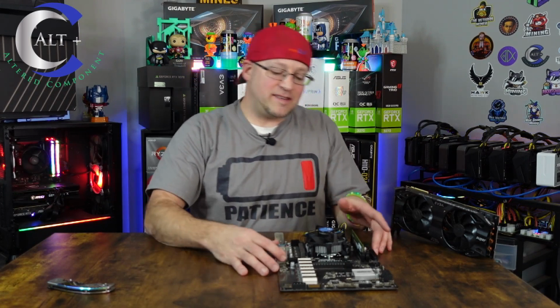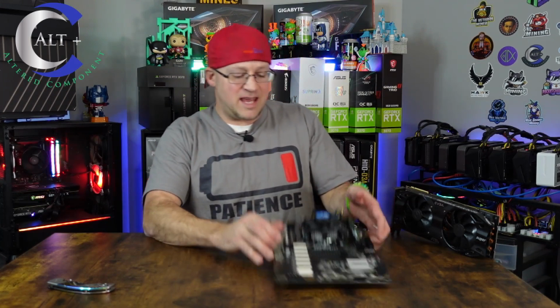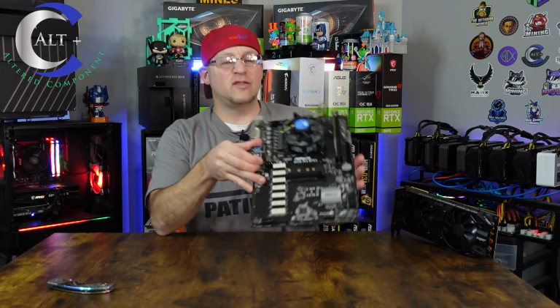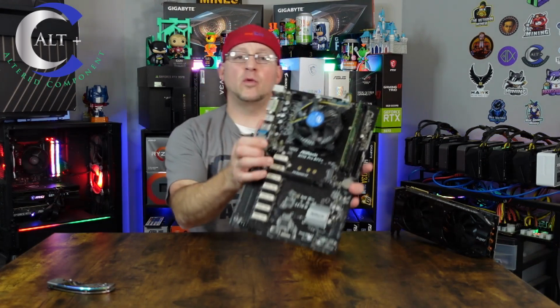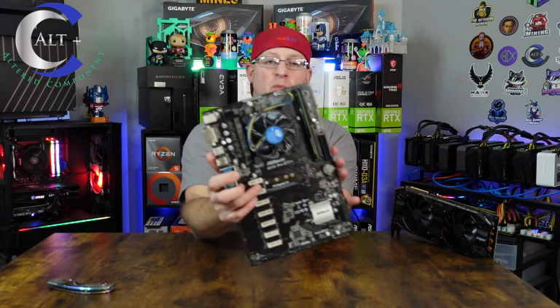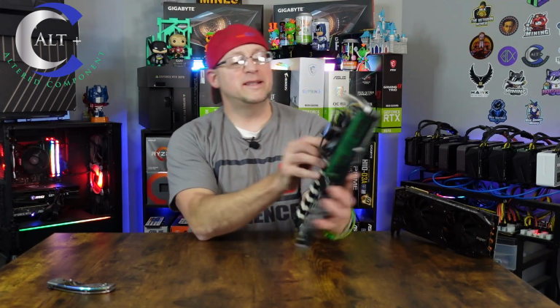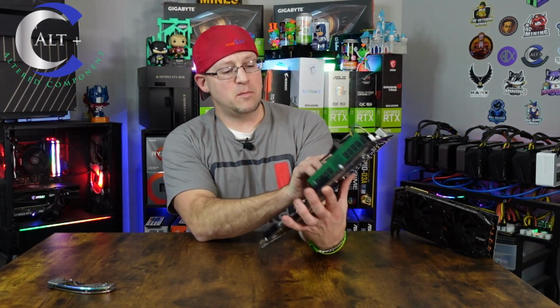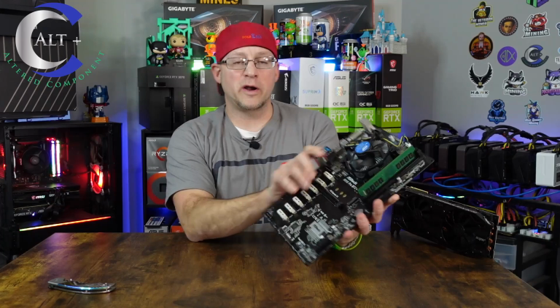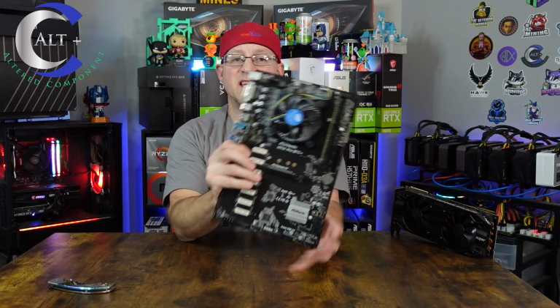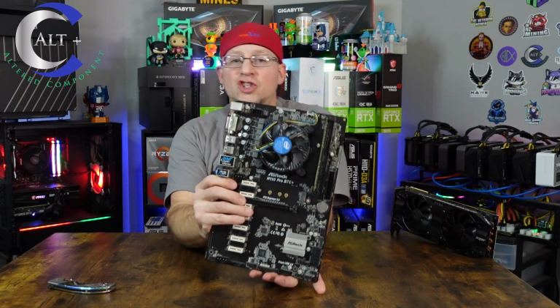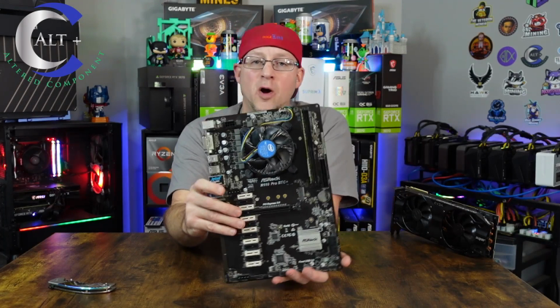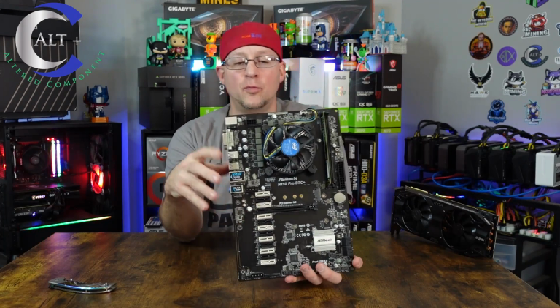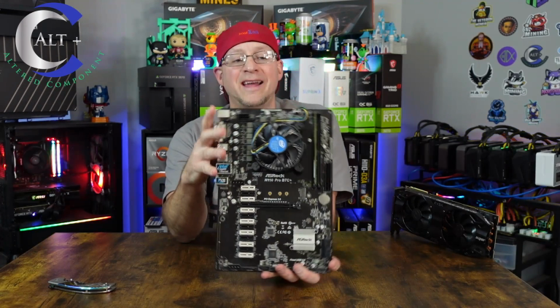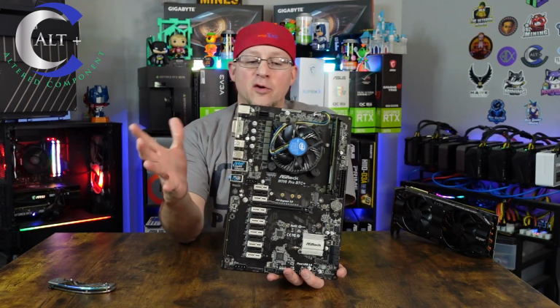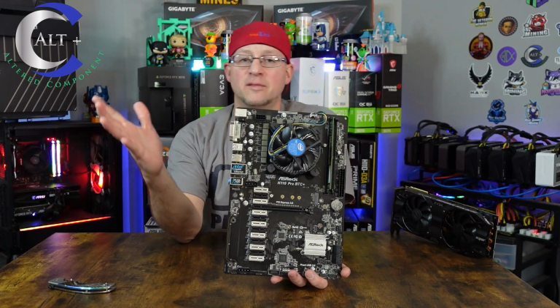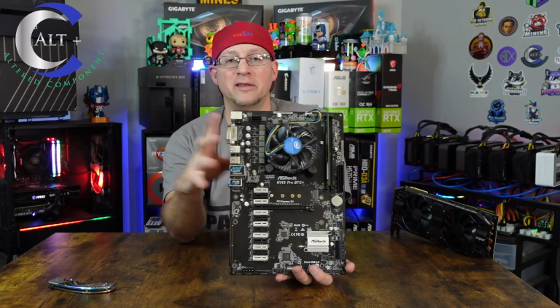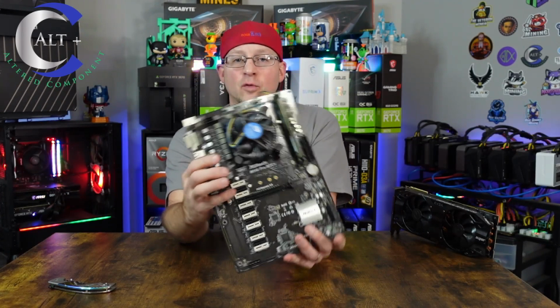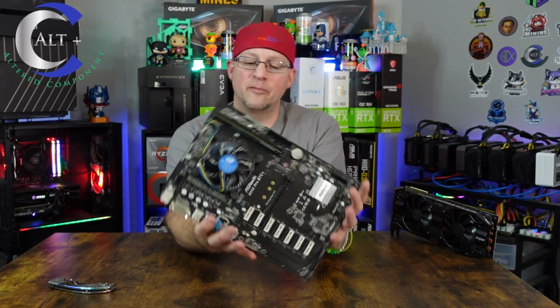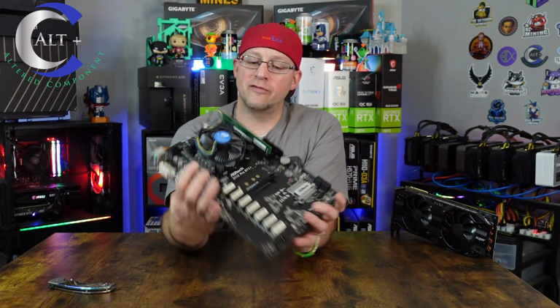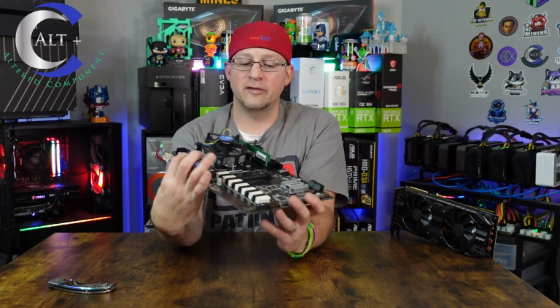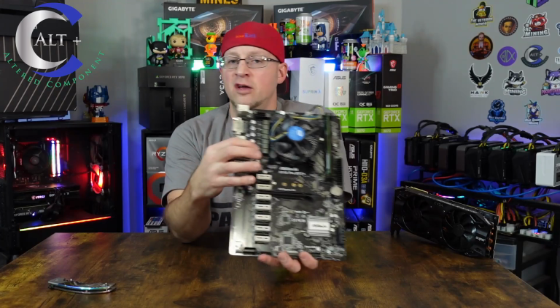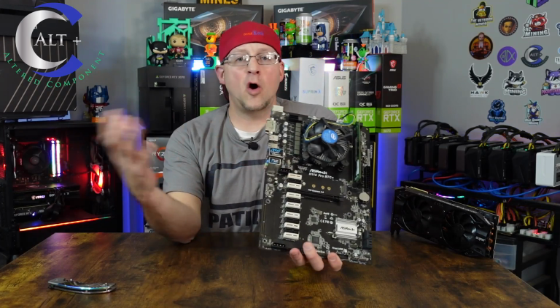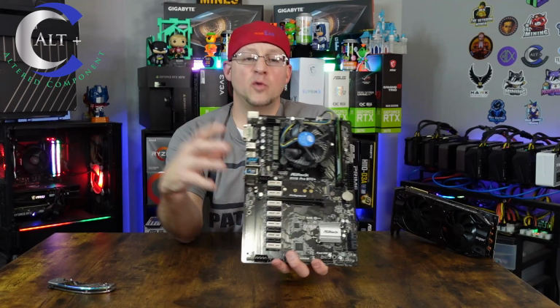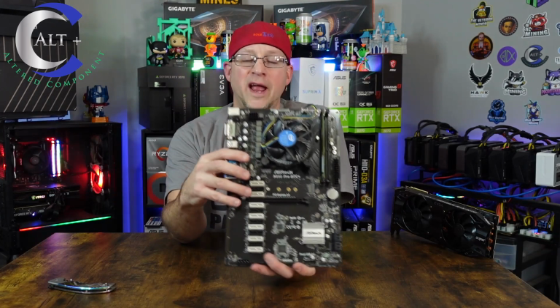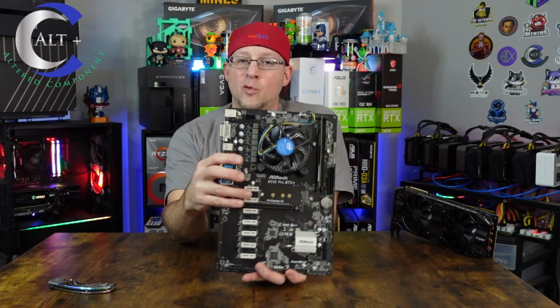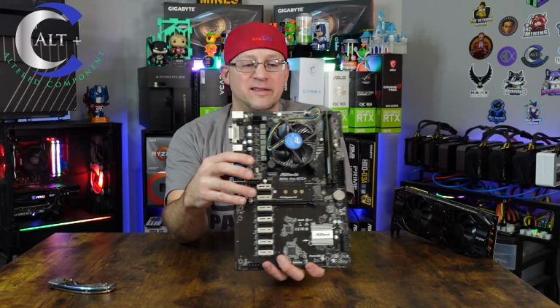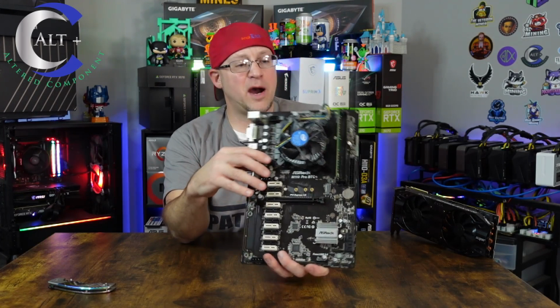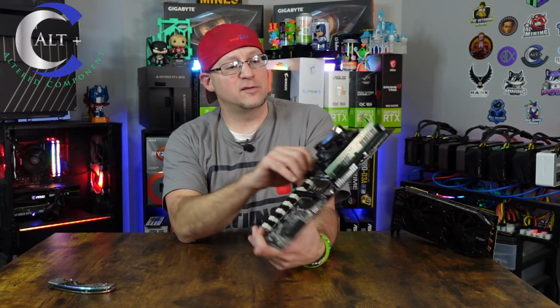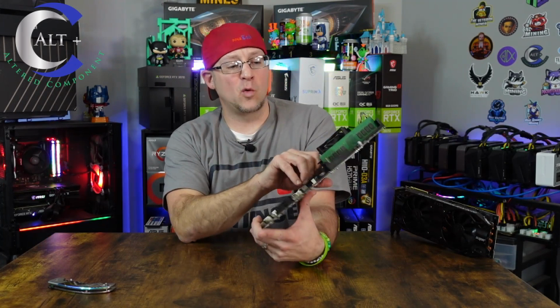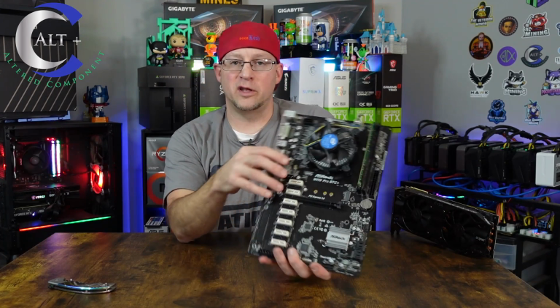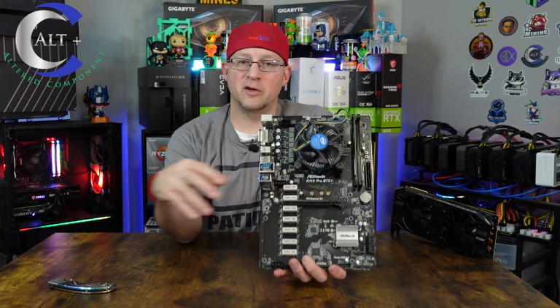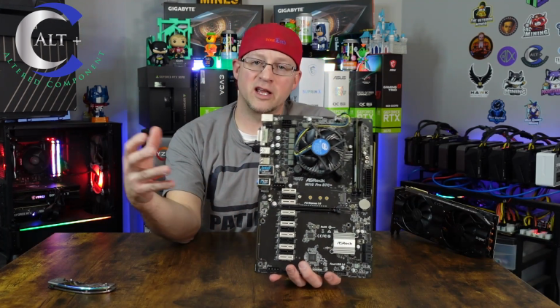This is the ASRock H110 Pro BTC motherboard, and these things were super popular, super high in demand on the last bull run. These things were going upward of almost up to a grand. People were crazily buying these during the bull run when everything was hard to get.